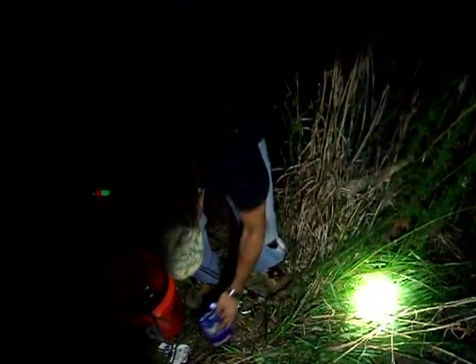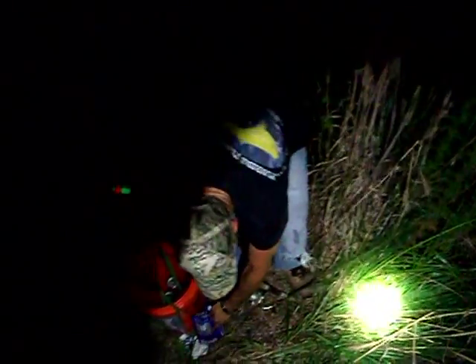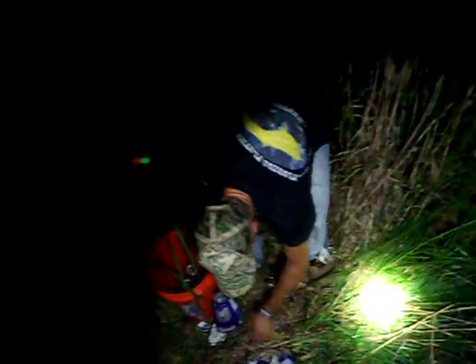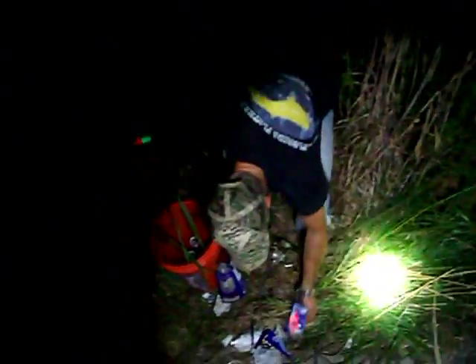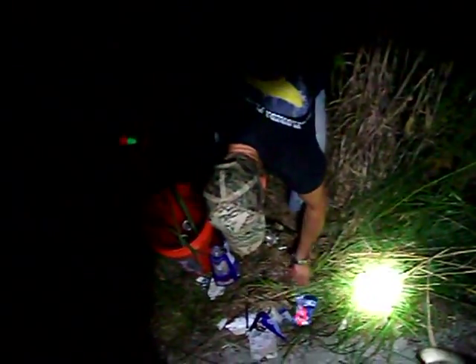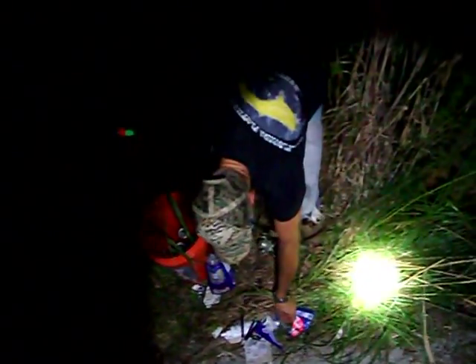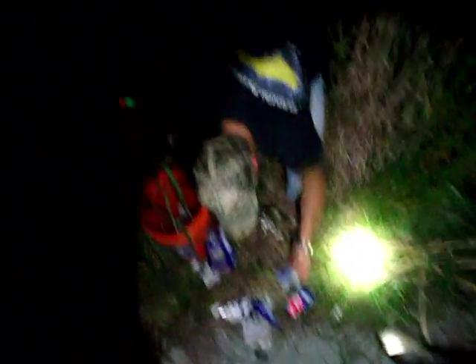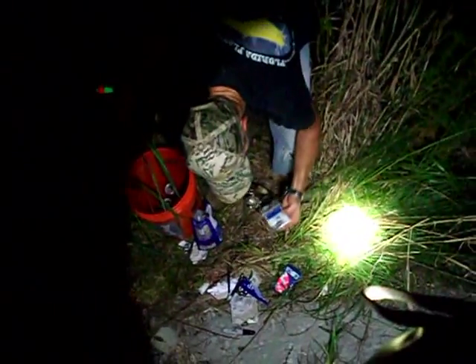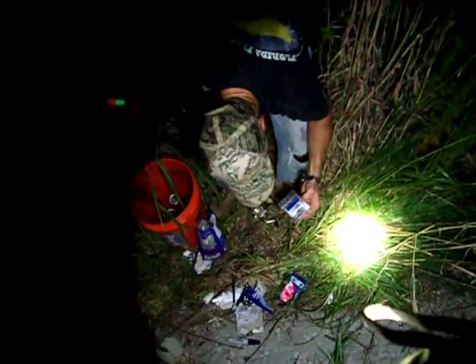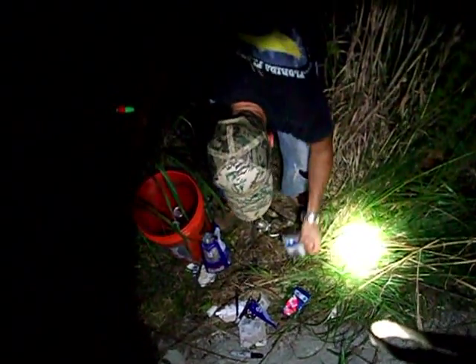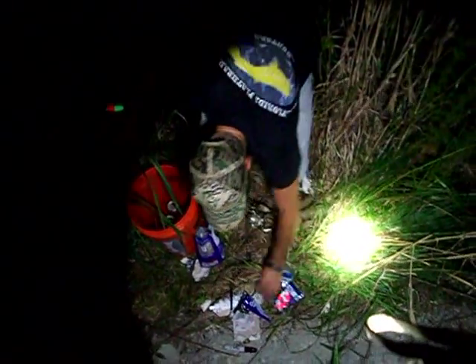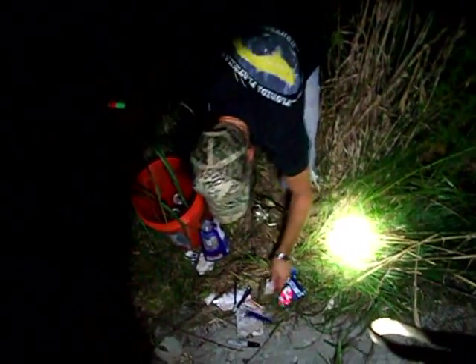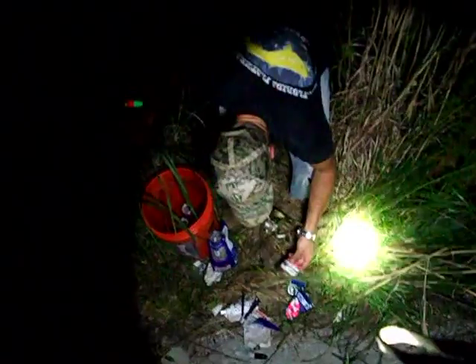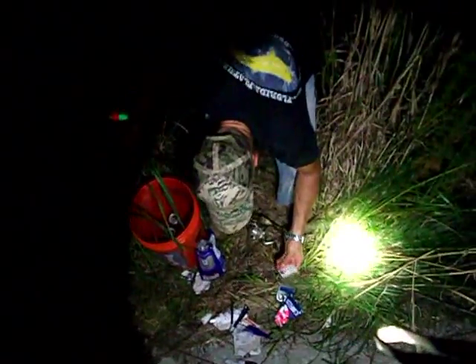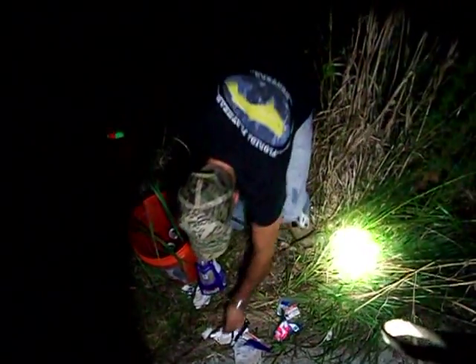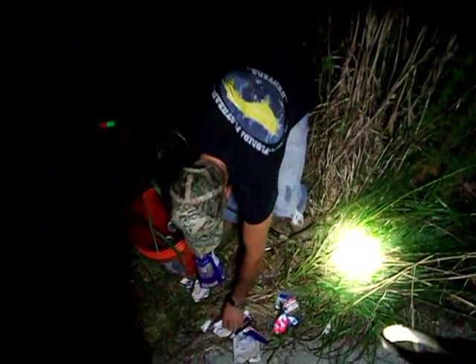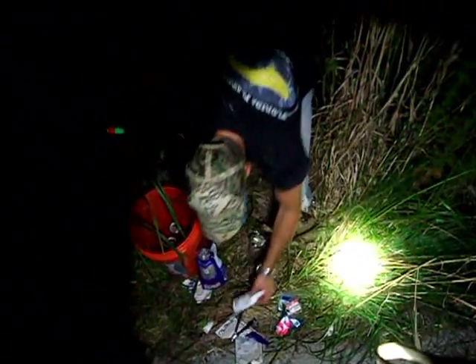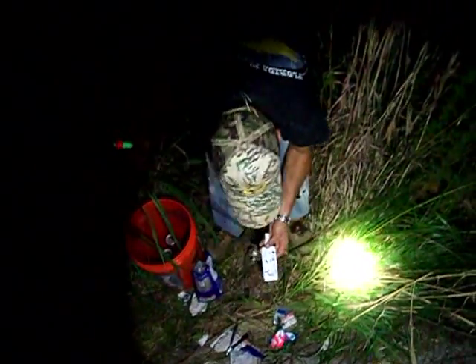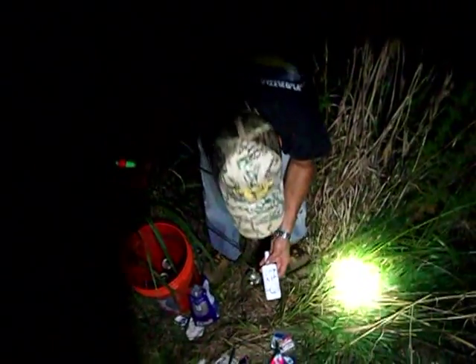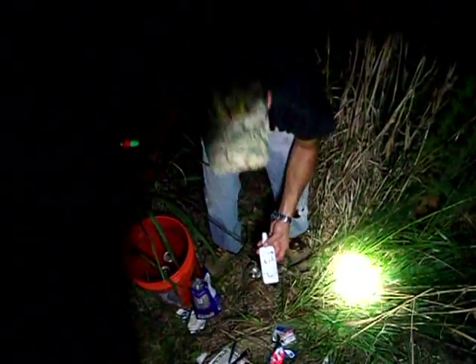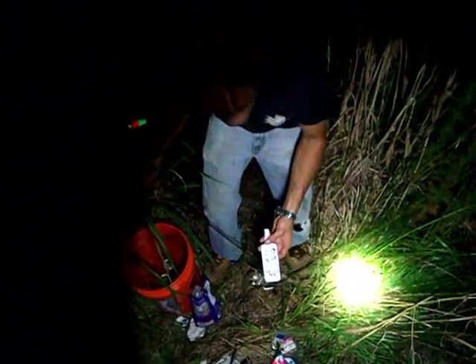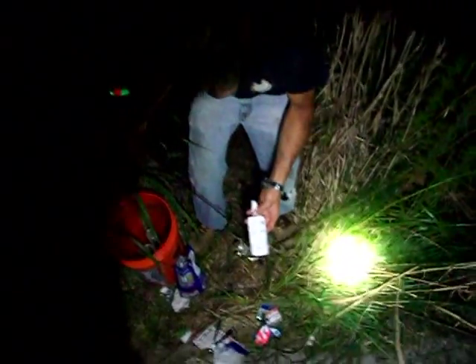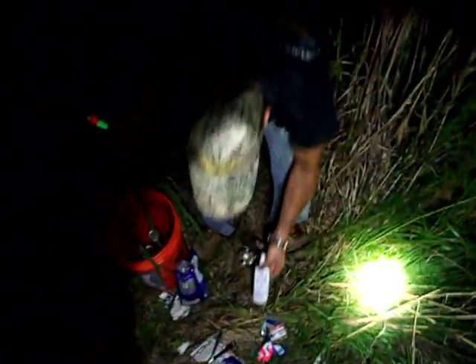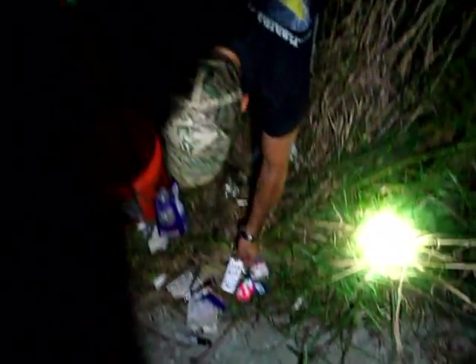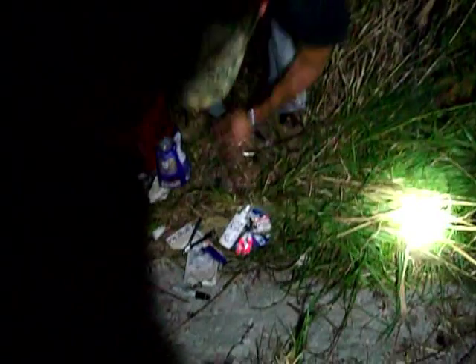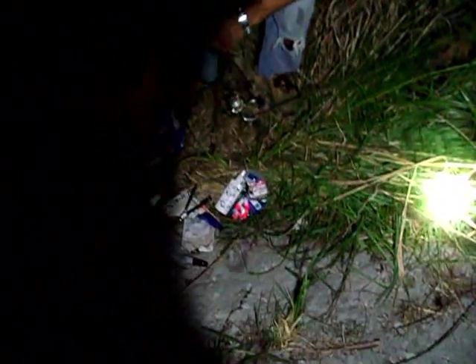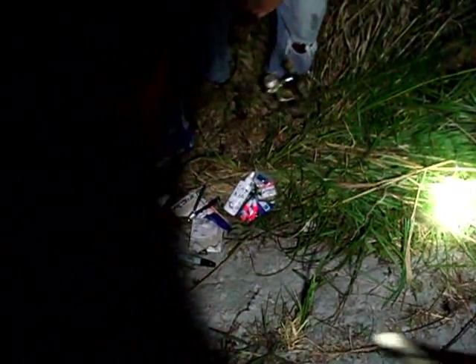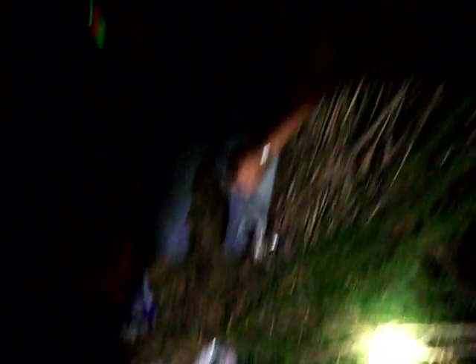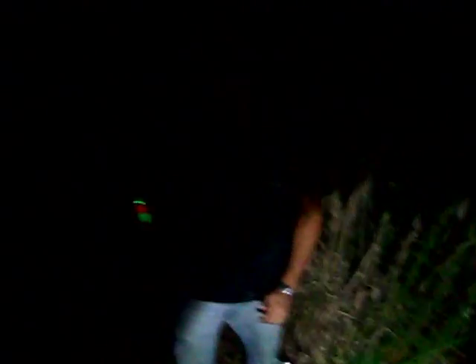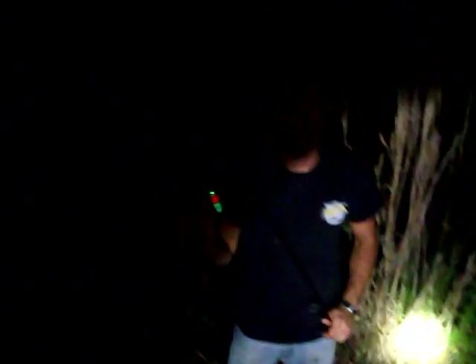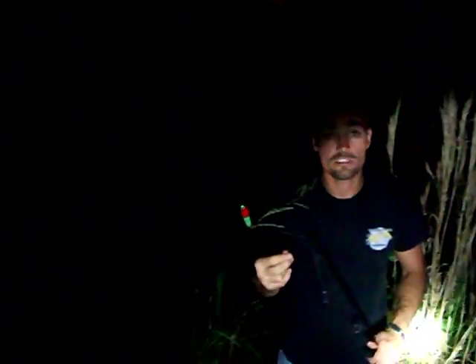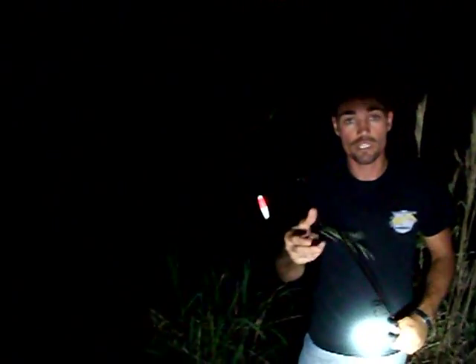We're going to use some bobbers, some split shots, little hooks, and a little bit of spray, and you can catch some bullheads.